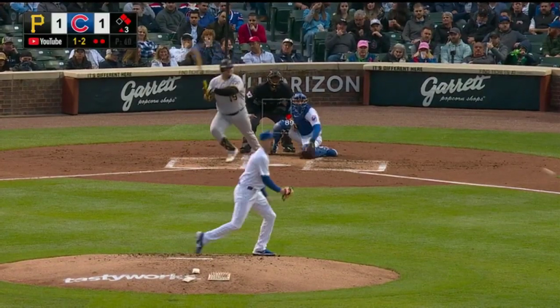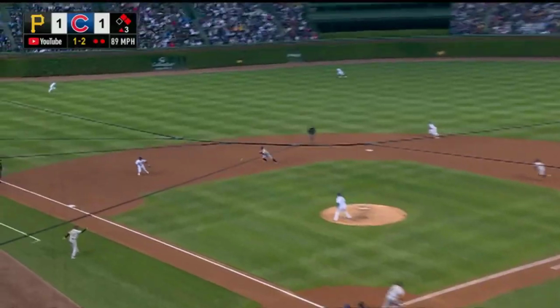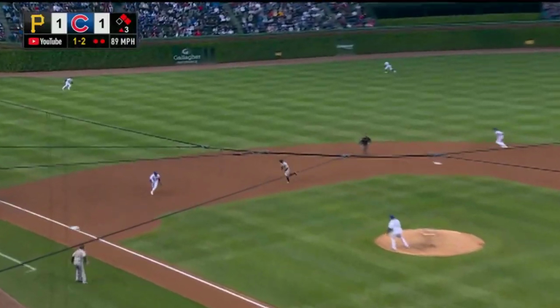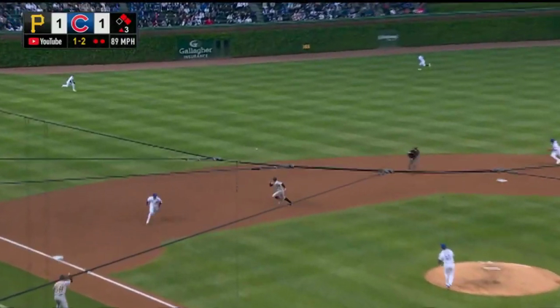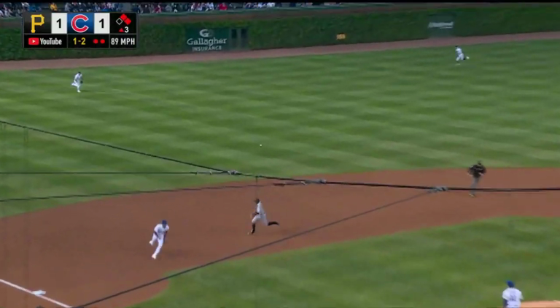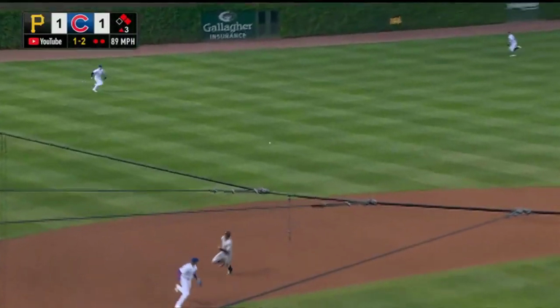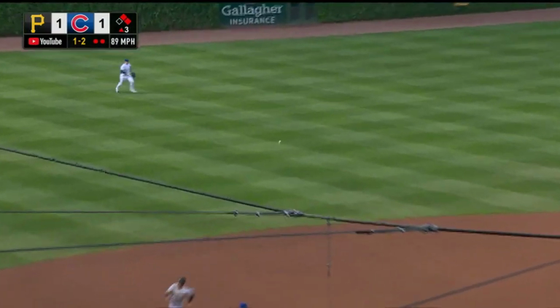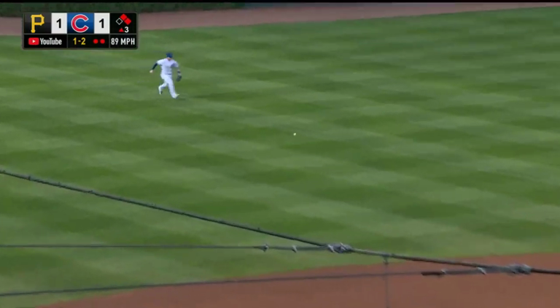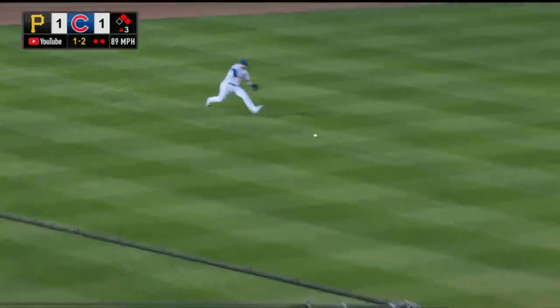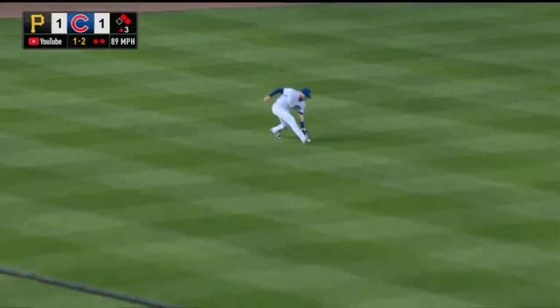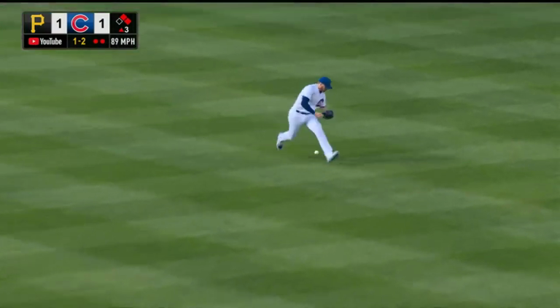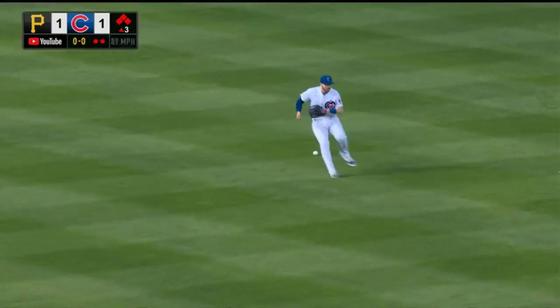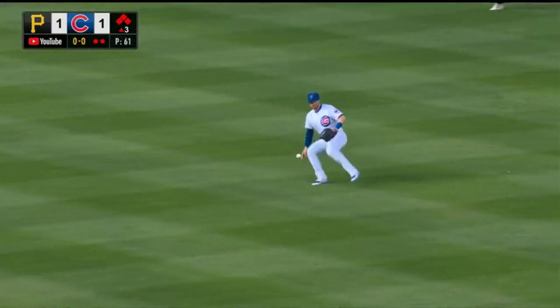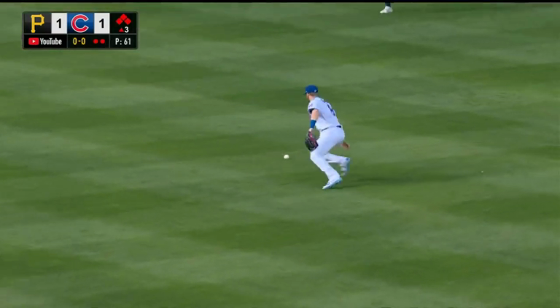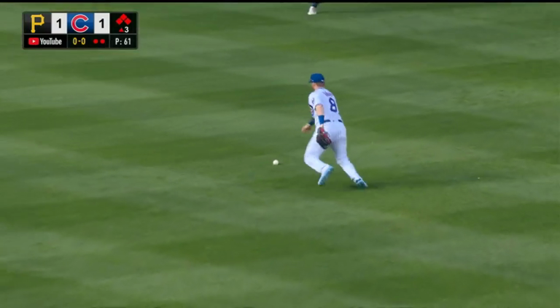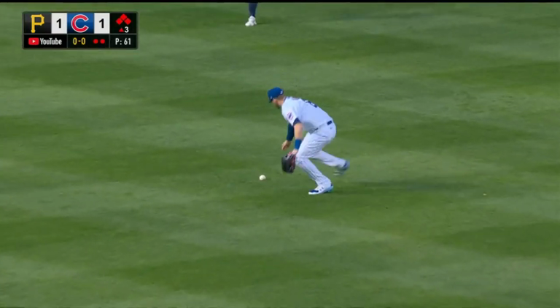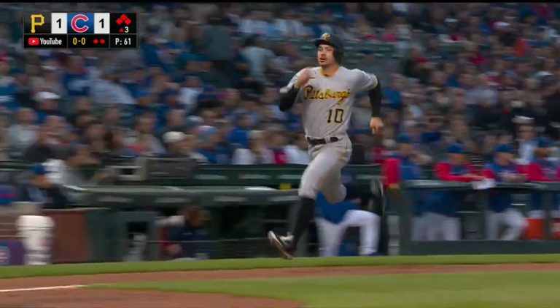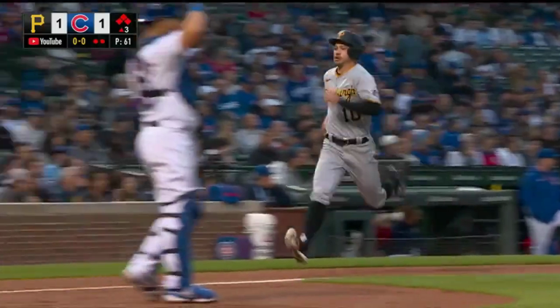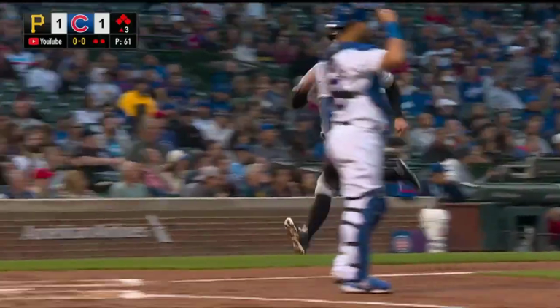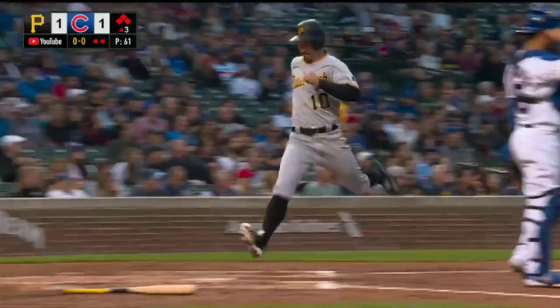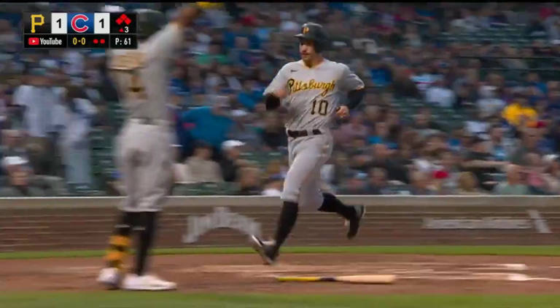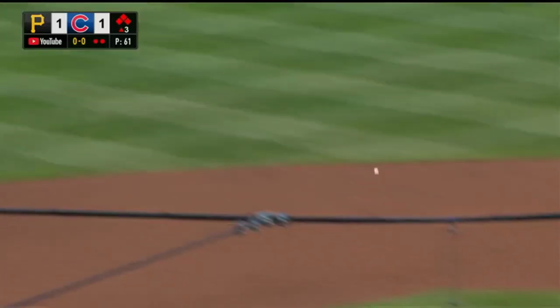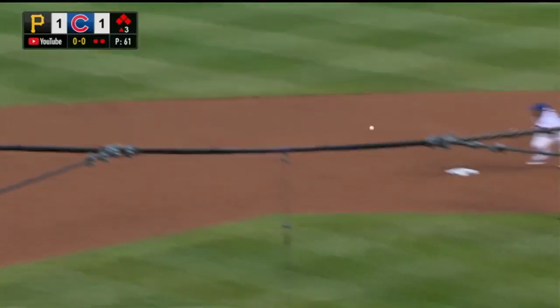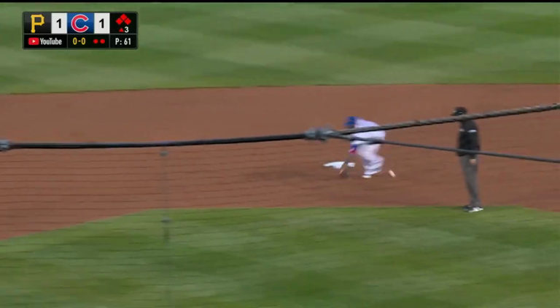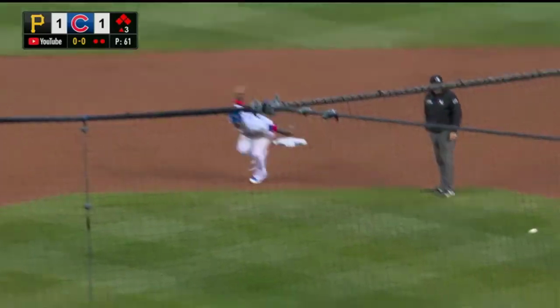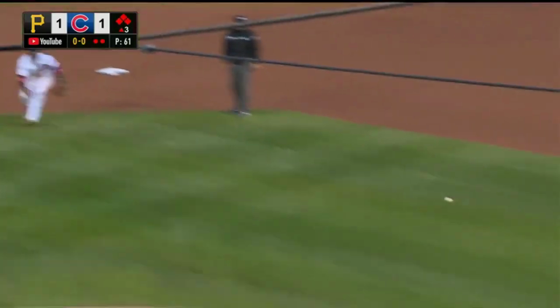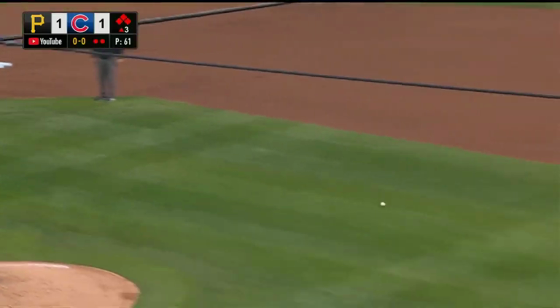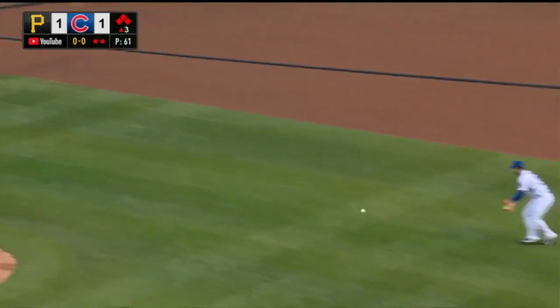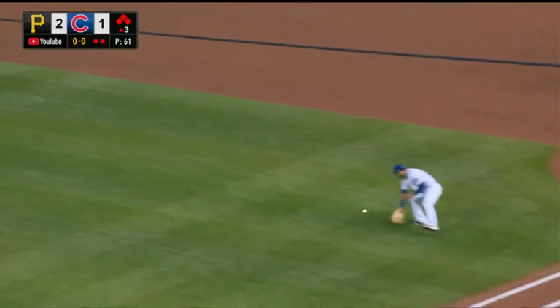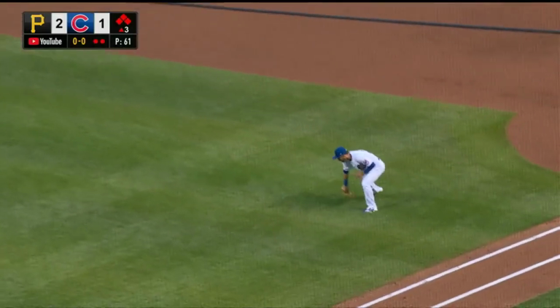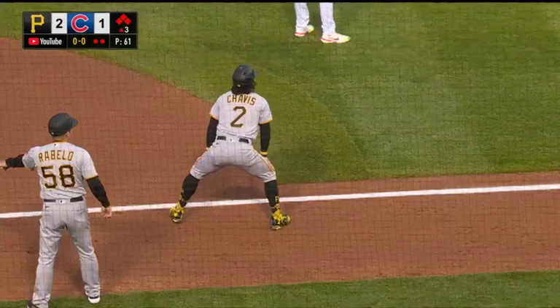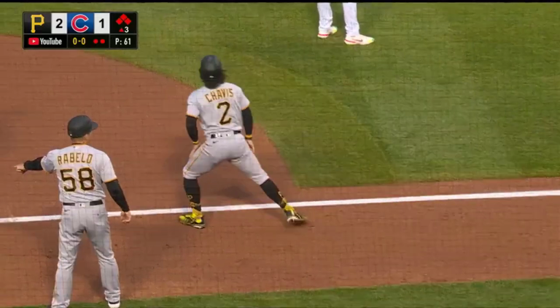He's going the other way and Vogelbeck's going to bring in another run for Pittsburgh. That's bobbled and left — so the run will score easily and make it 2-1.